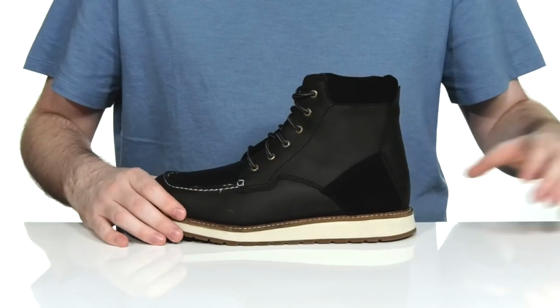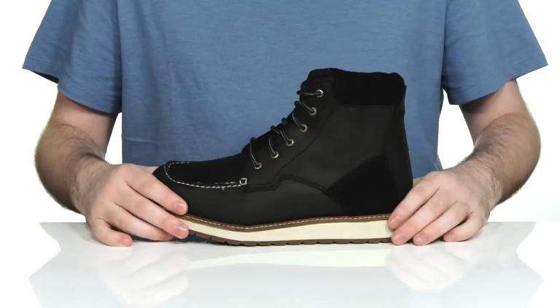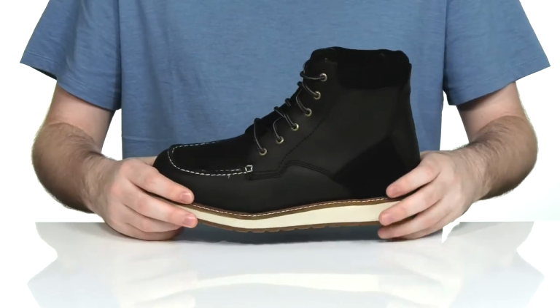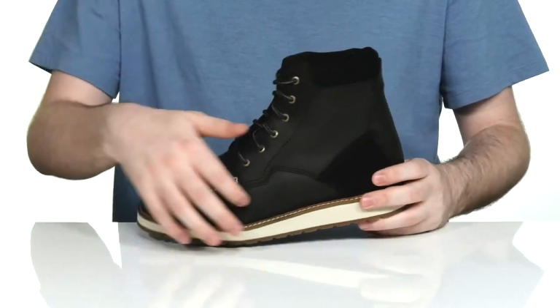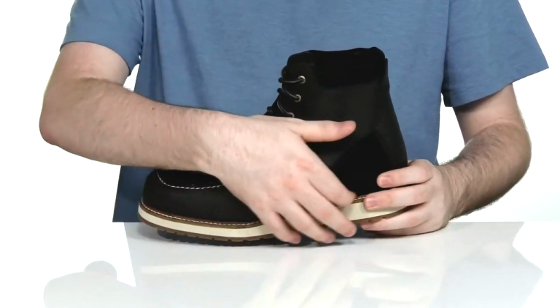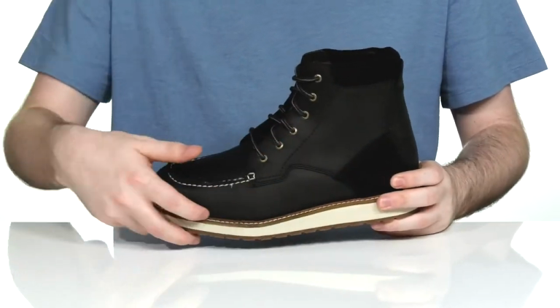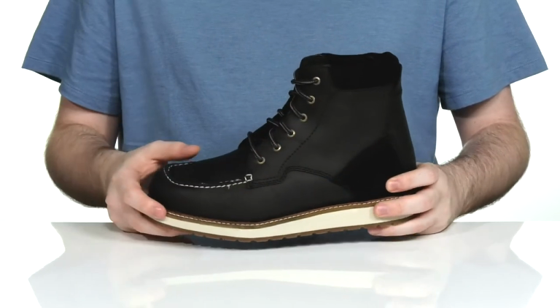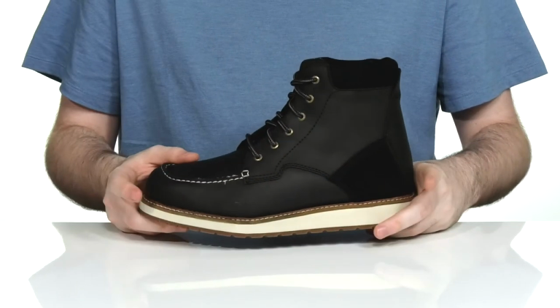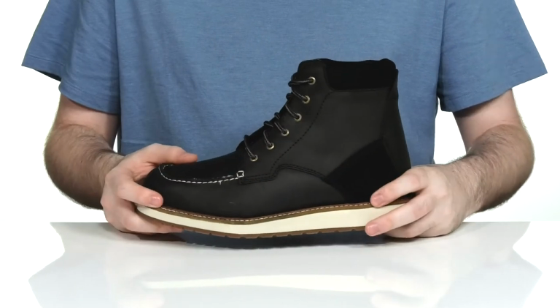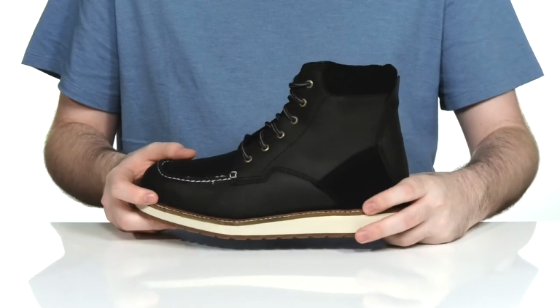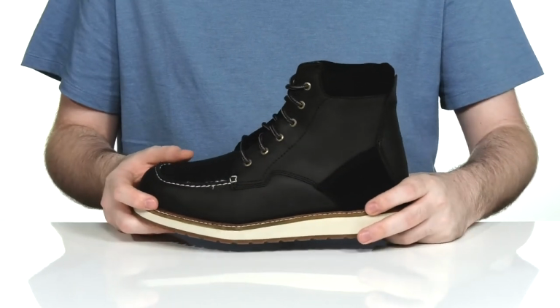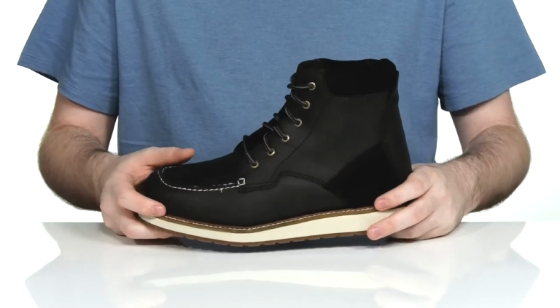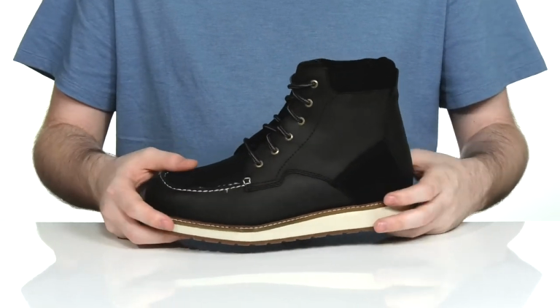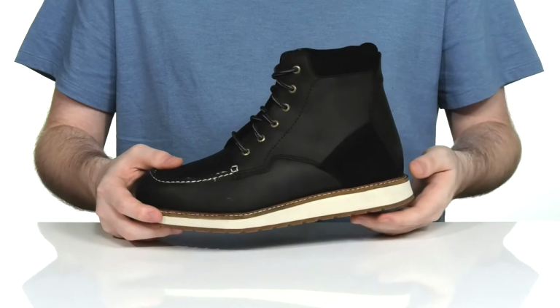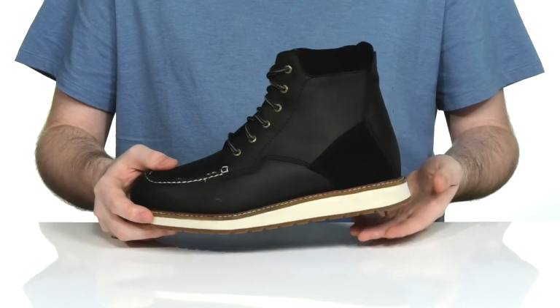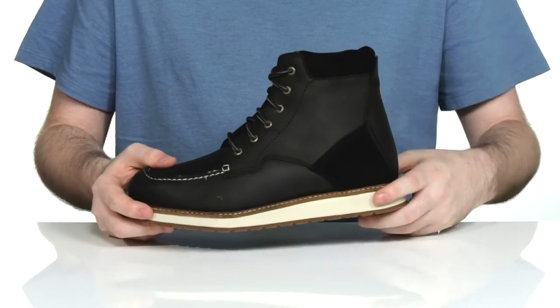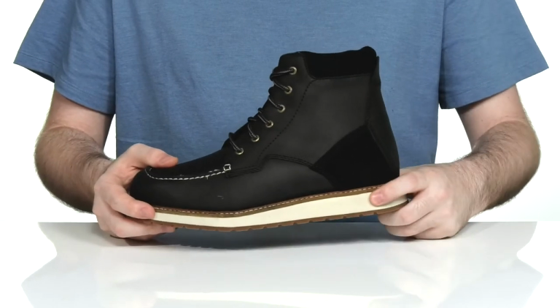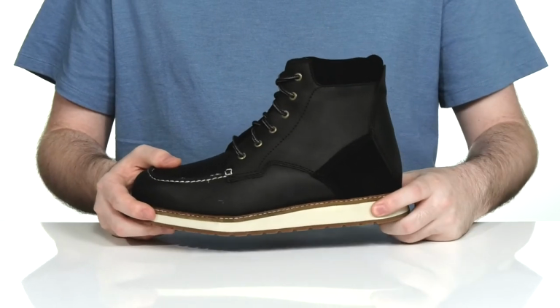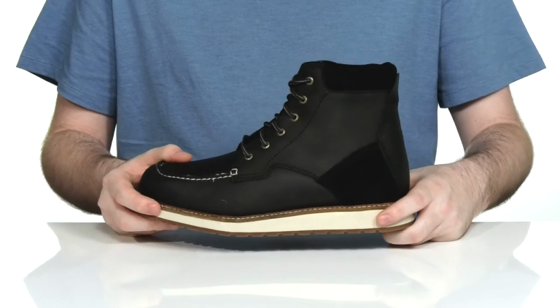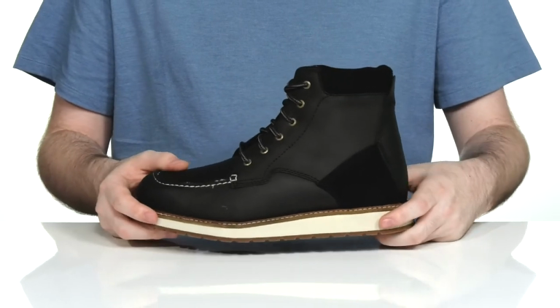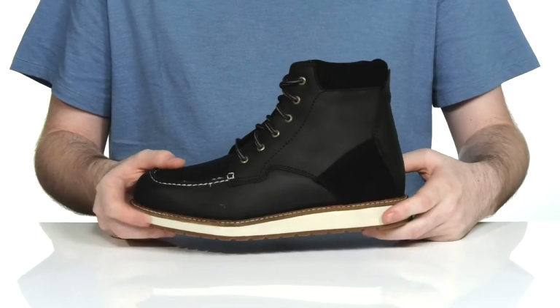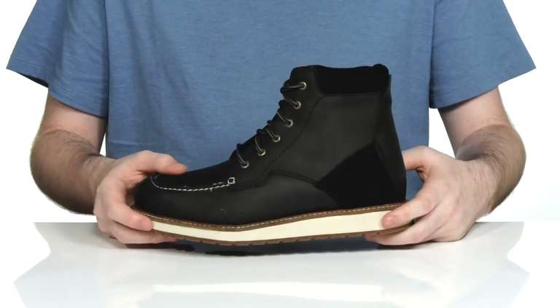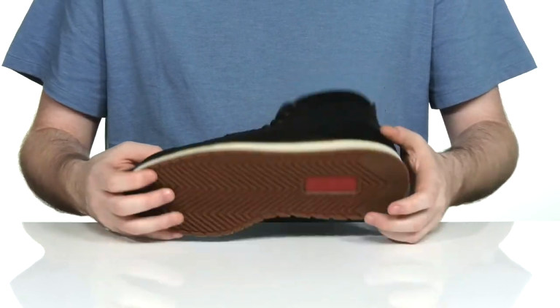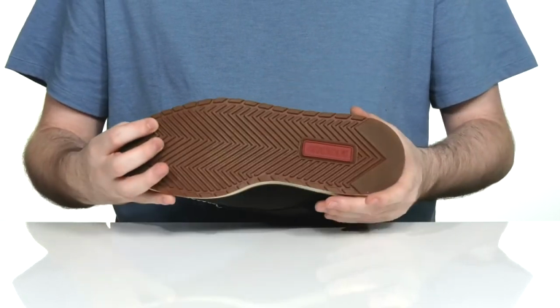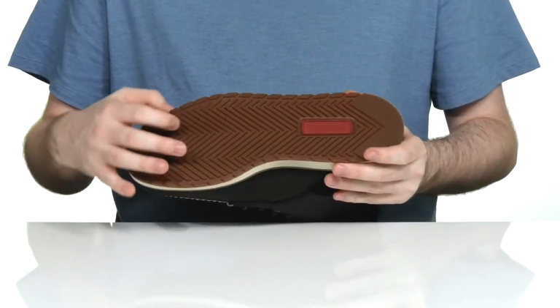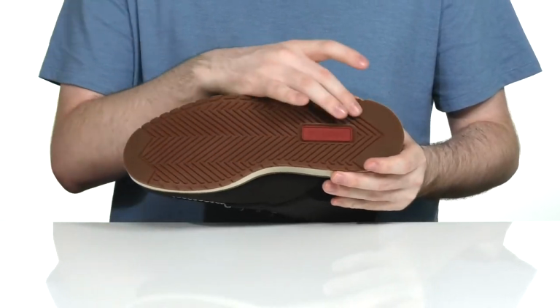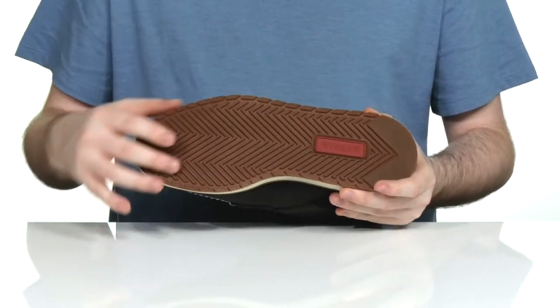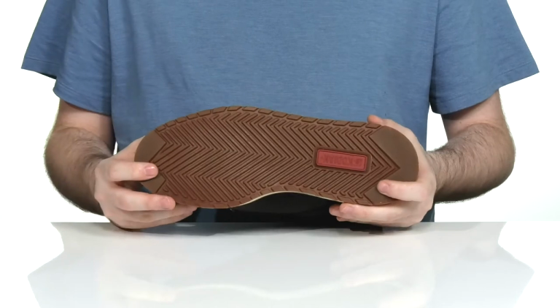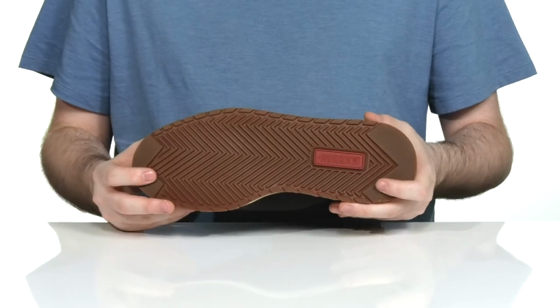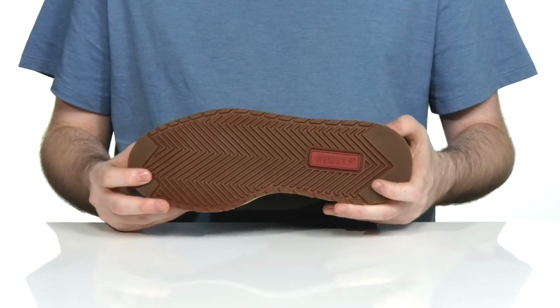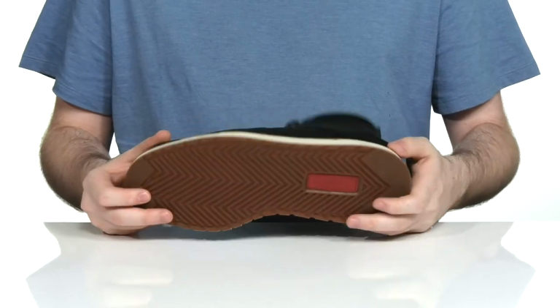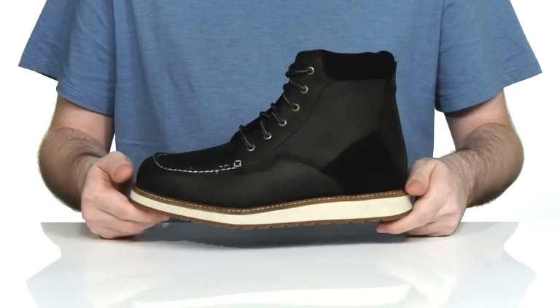Underneath it has a leather welt stitch adding some extra shock absorption, with a lightweight EVA midsole underneath. It's super durable while sitting on top of a slip resistant rubber outsole.